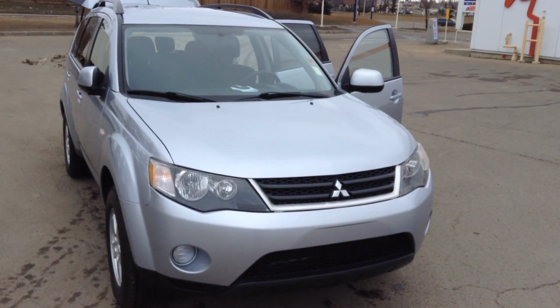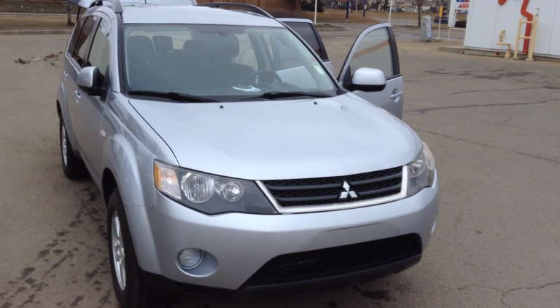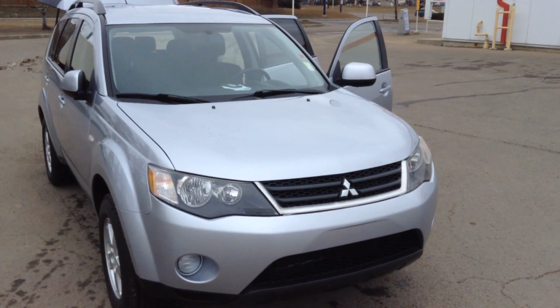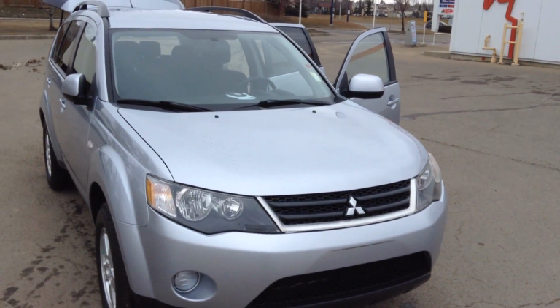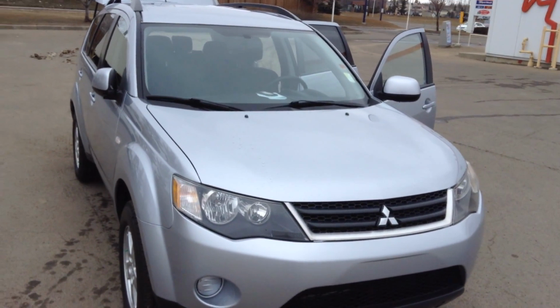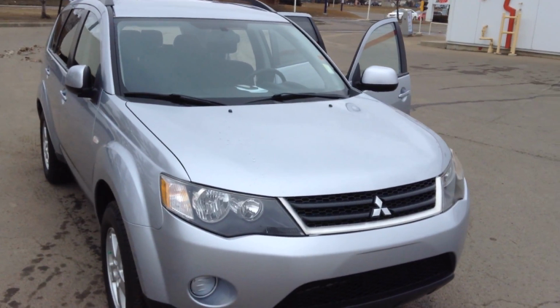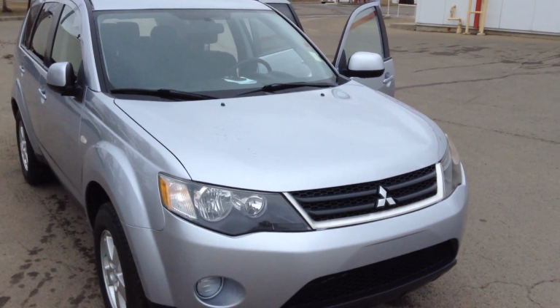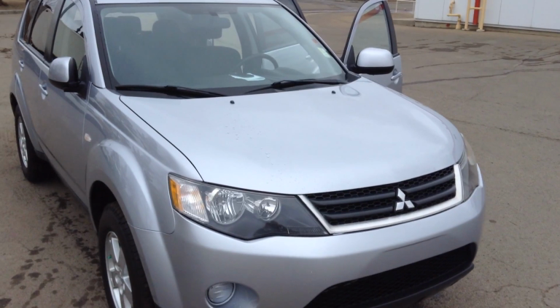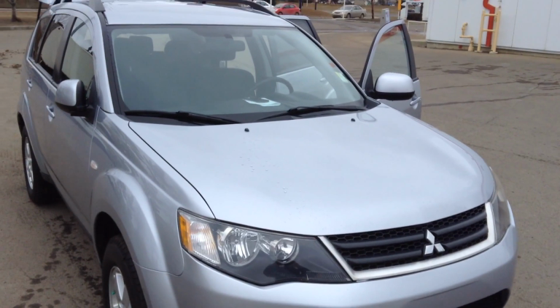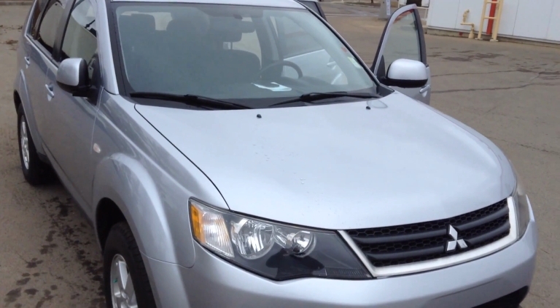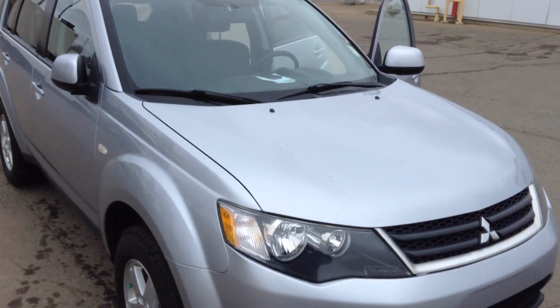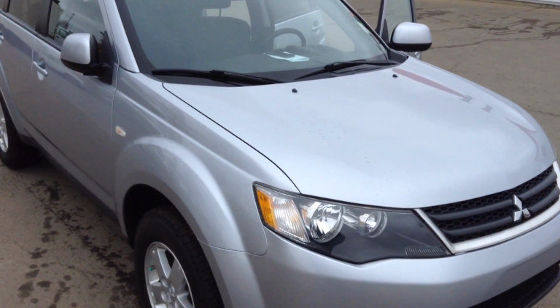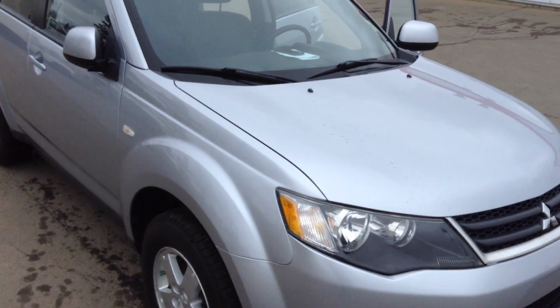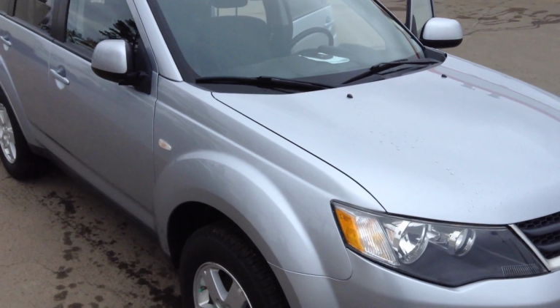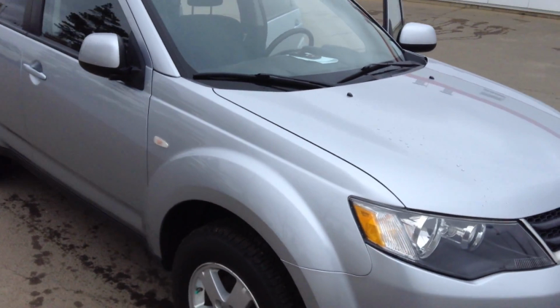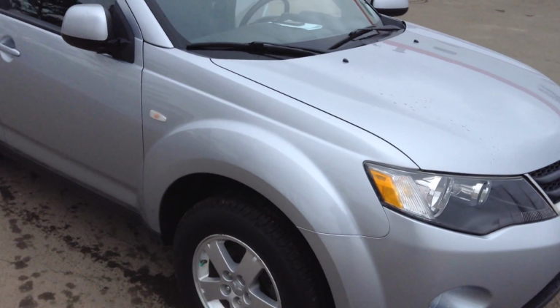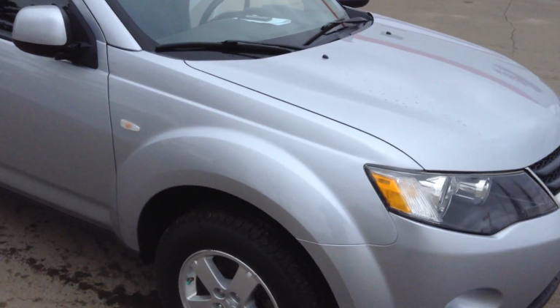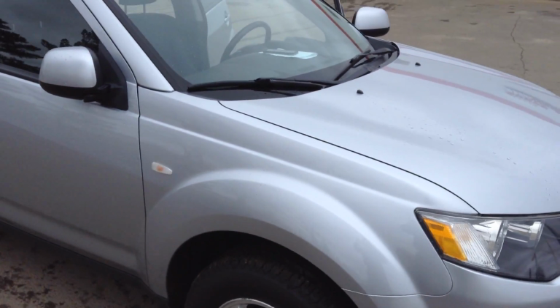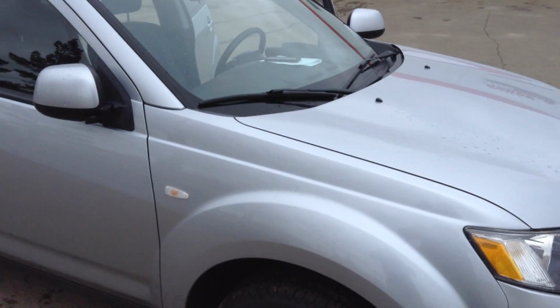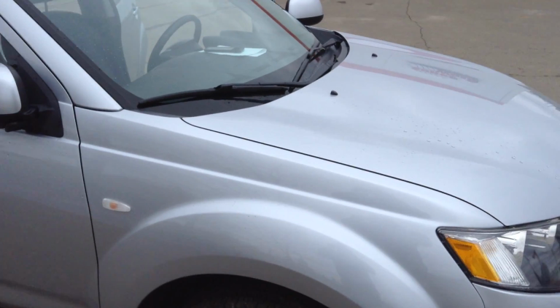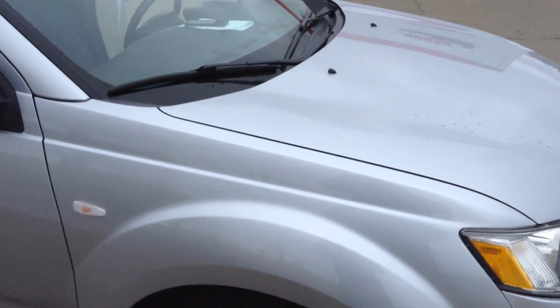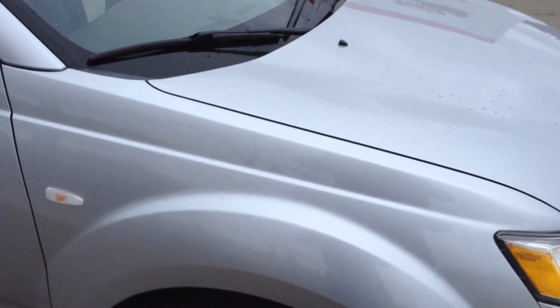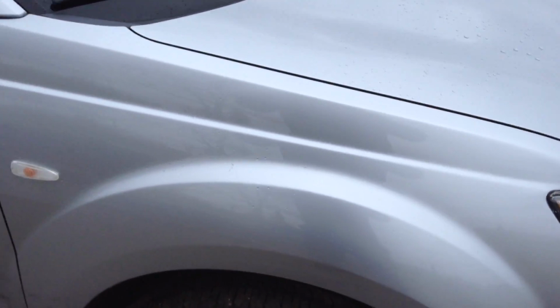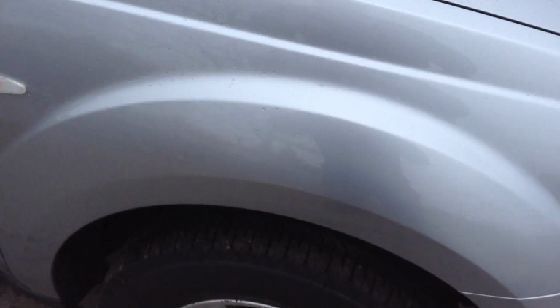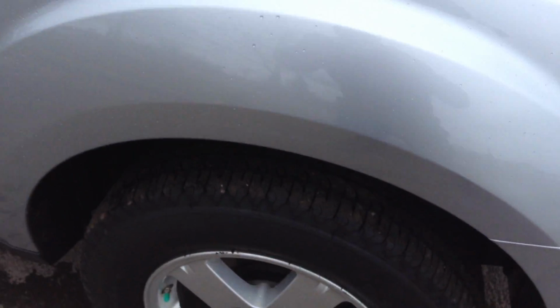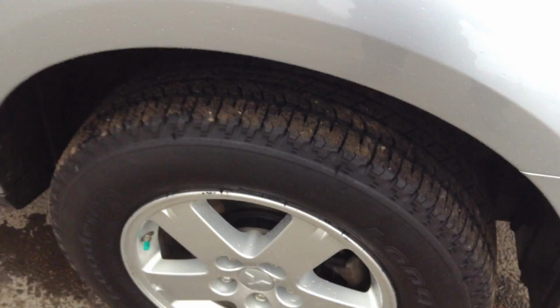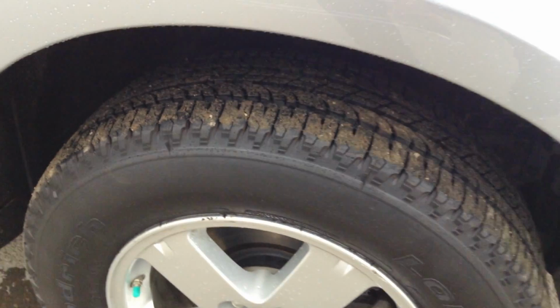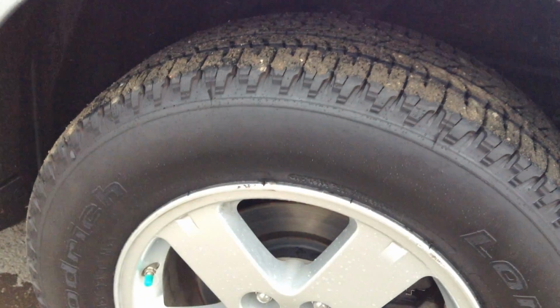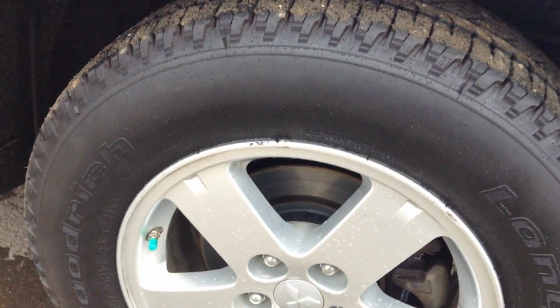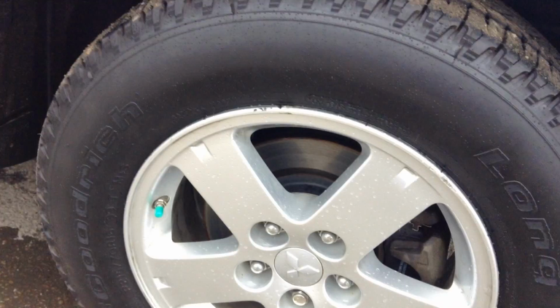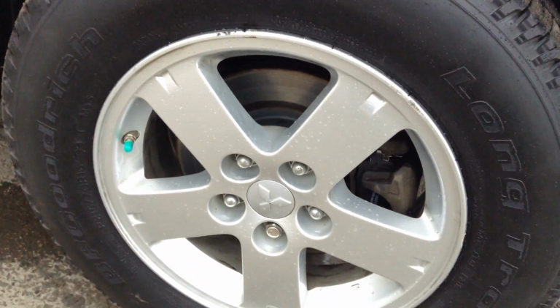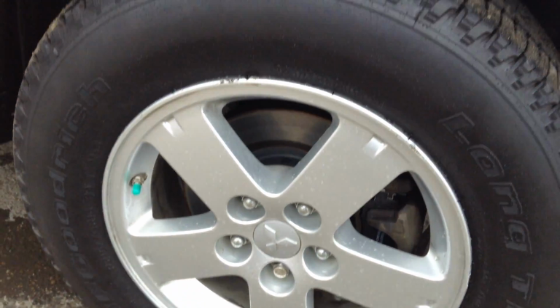Hello Joe, this is Gord from Londonderry Dodge. I'm sending you a video on your 2008 Mitsubishi Outlander and I wanted you to take a look at it. I hope this video is going to help you and be able to answer a few of your questions. So here we go.